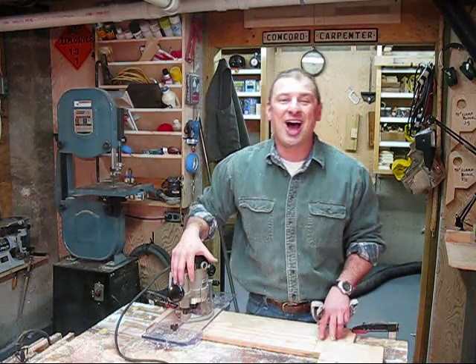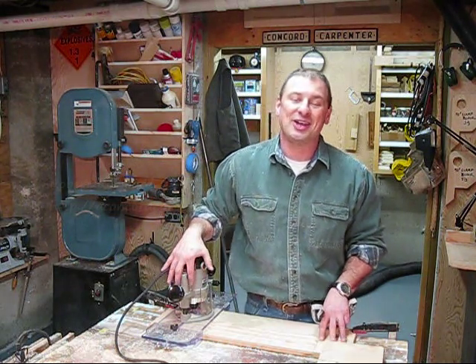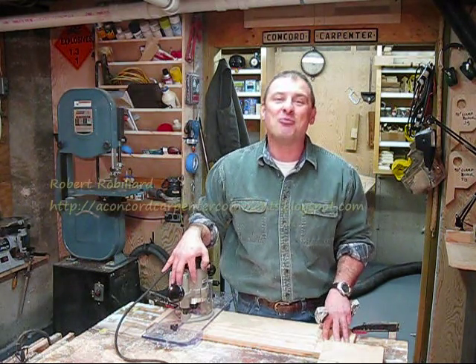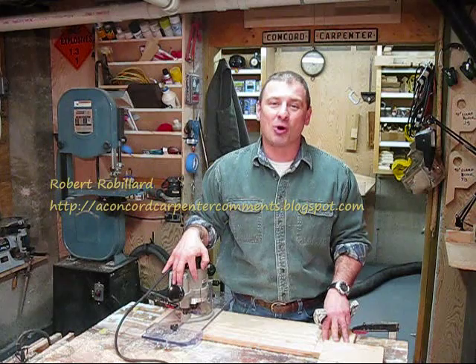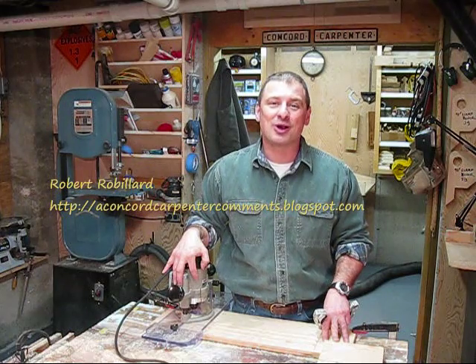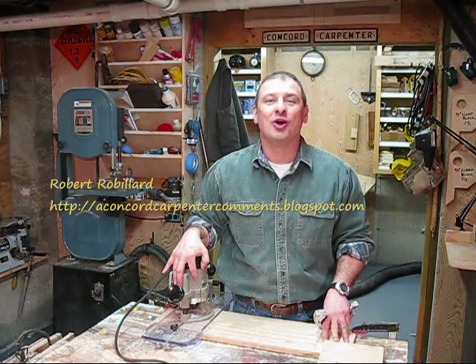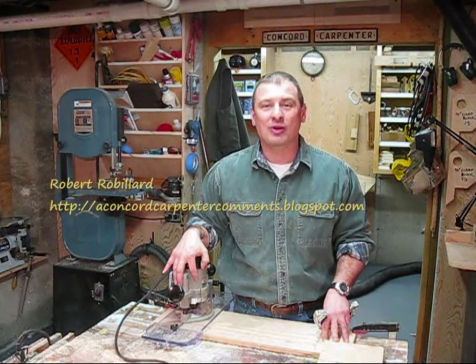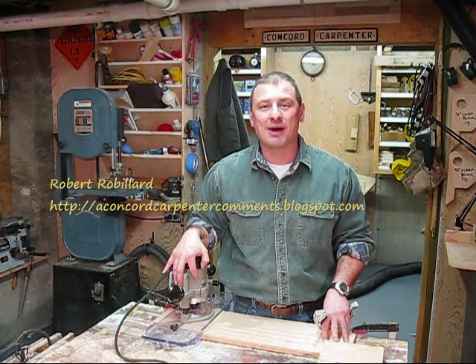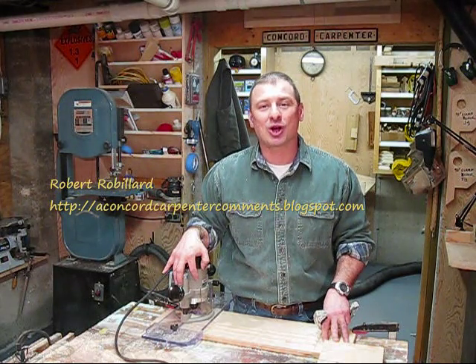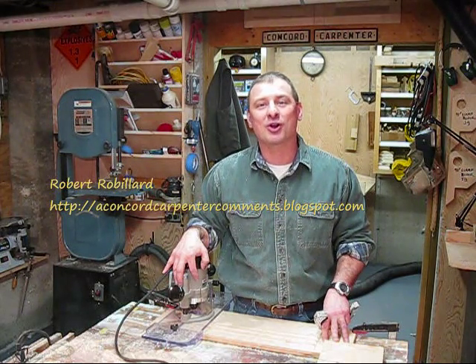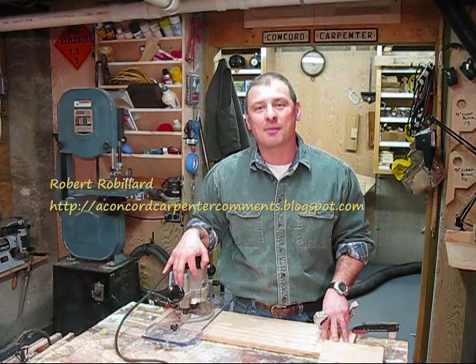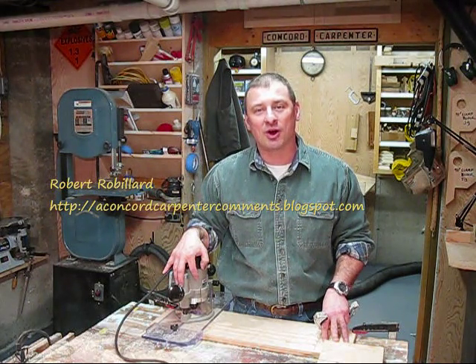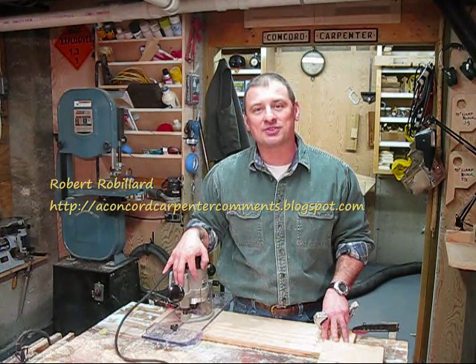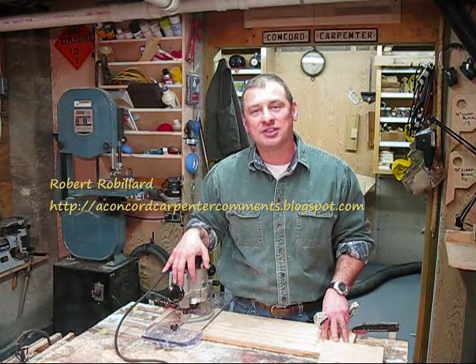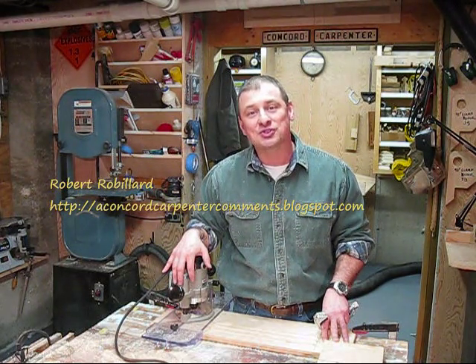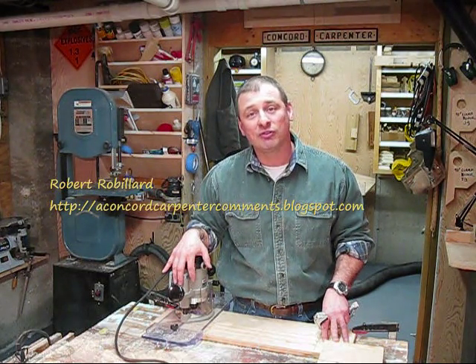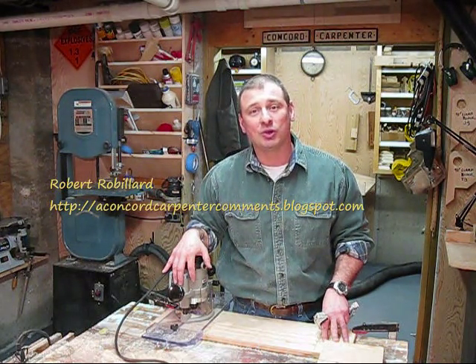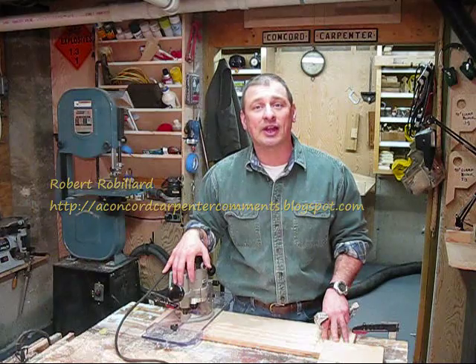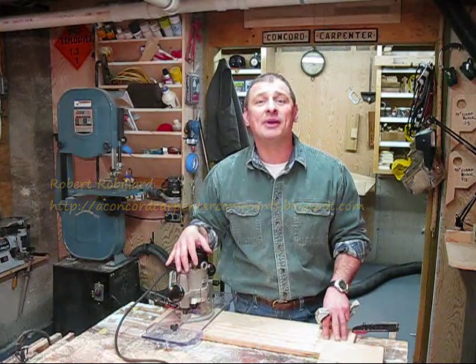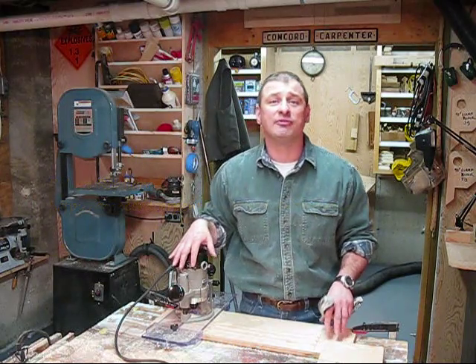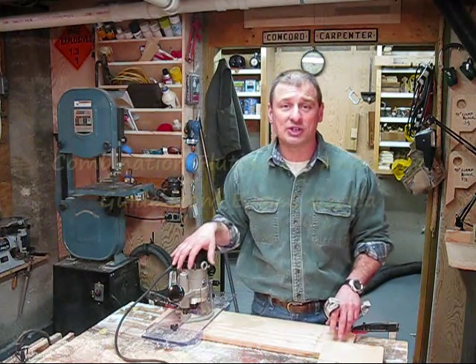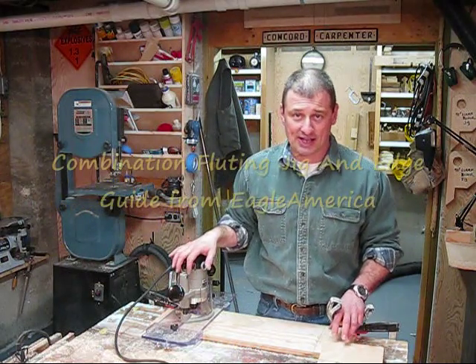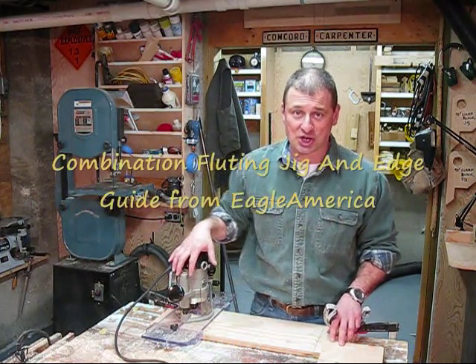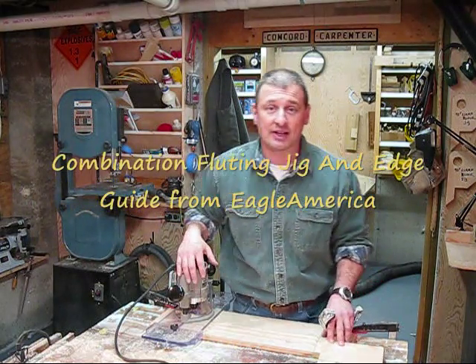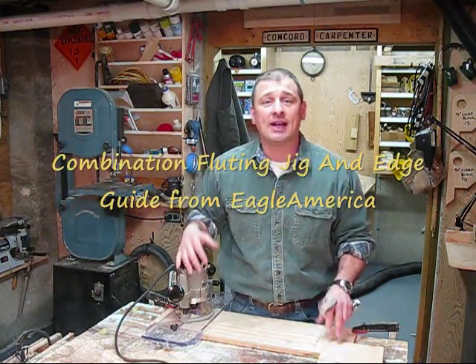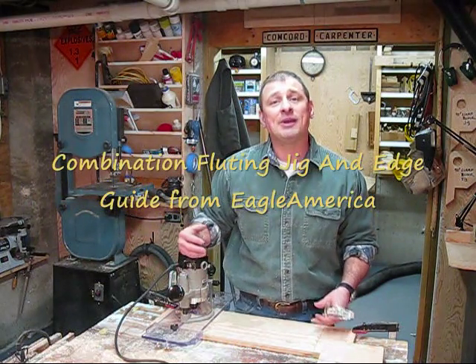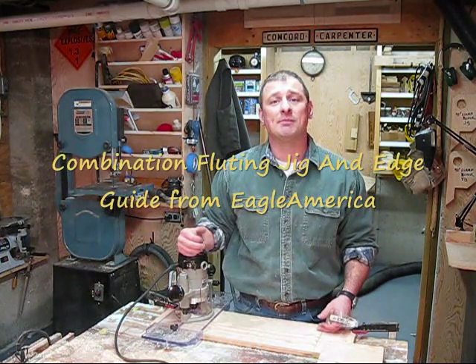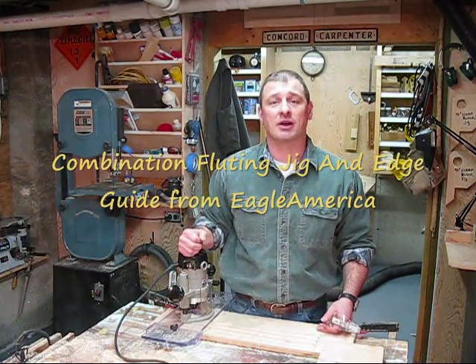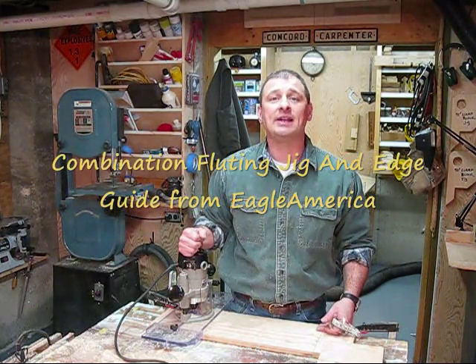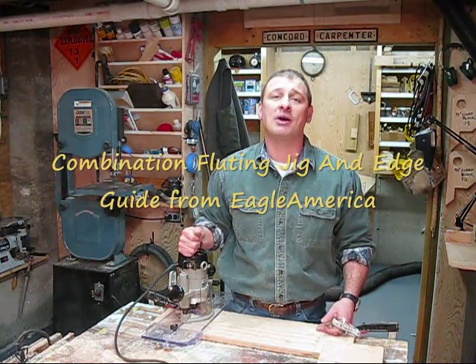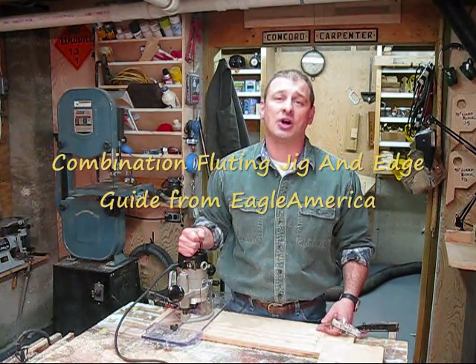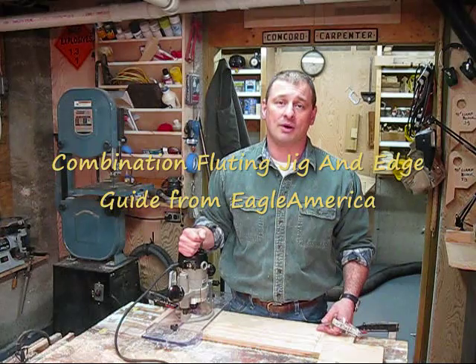Hi, I'm Rob Robillard. Welcome to my blog, Concord Carpenter Comments. Today's tool review, we're looking at a combination fluting jig and edge guide. It's from Eagle America at EagleAmerica.com.